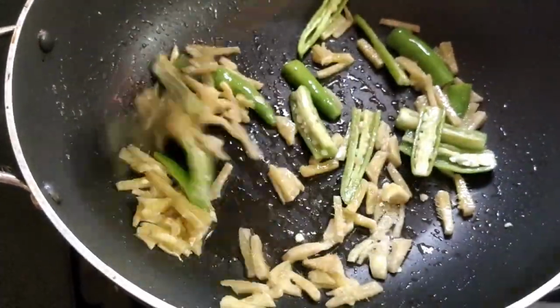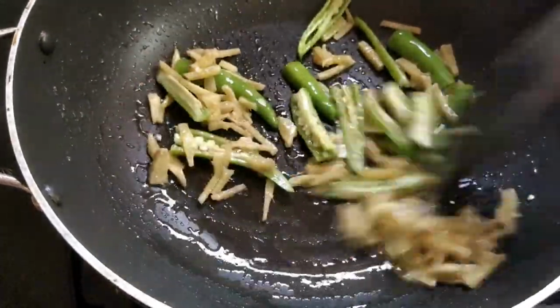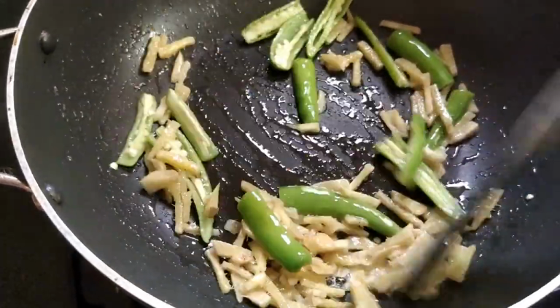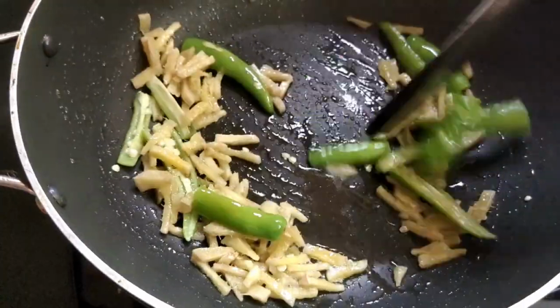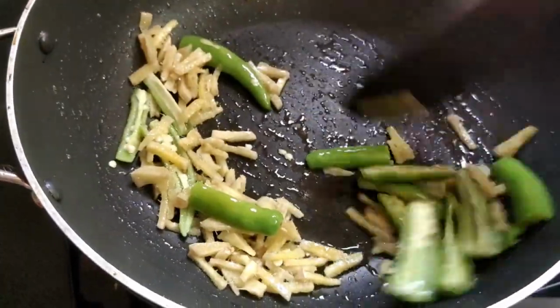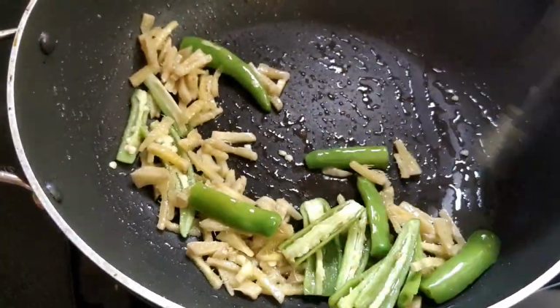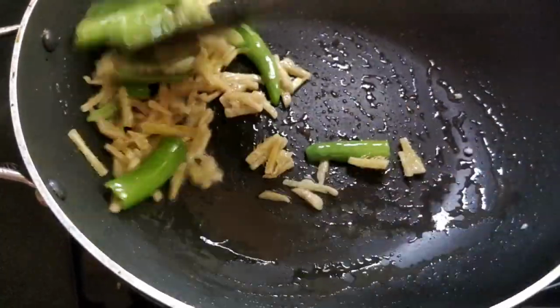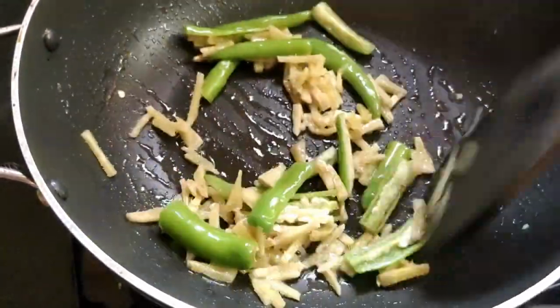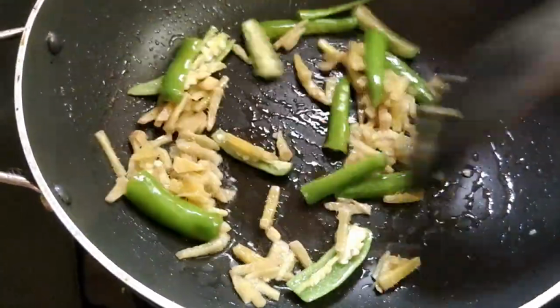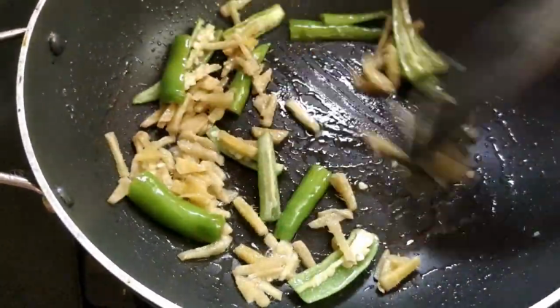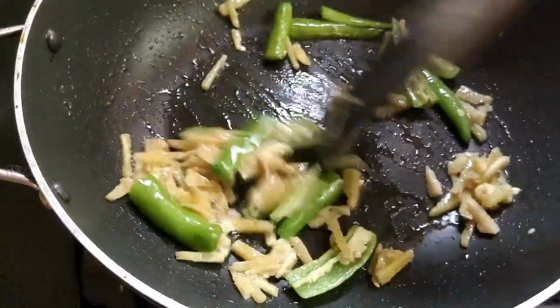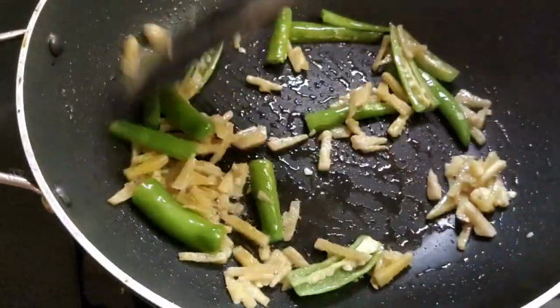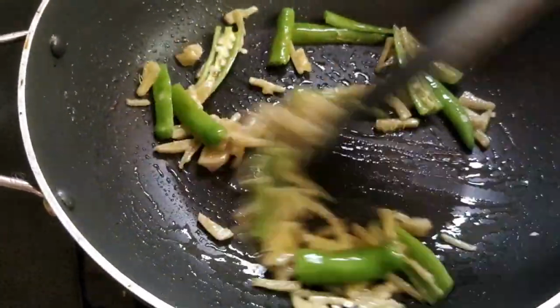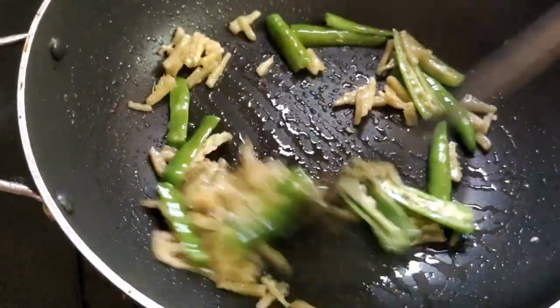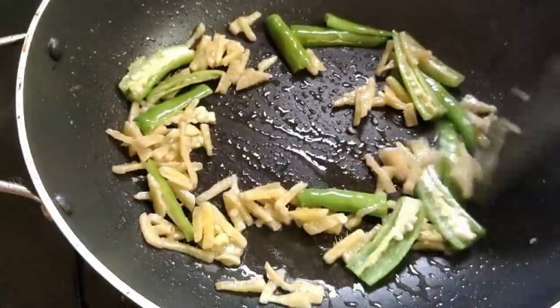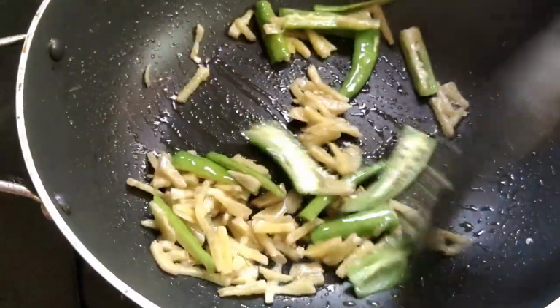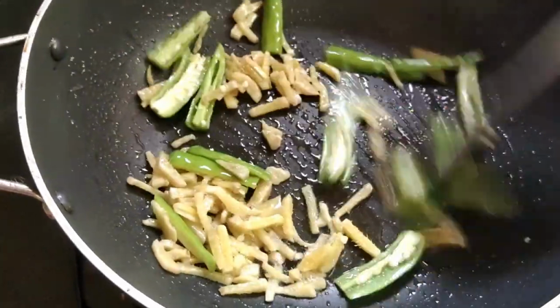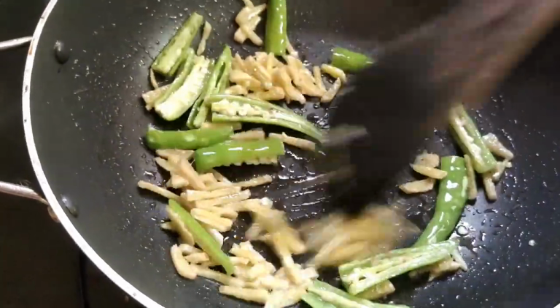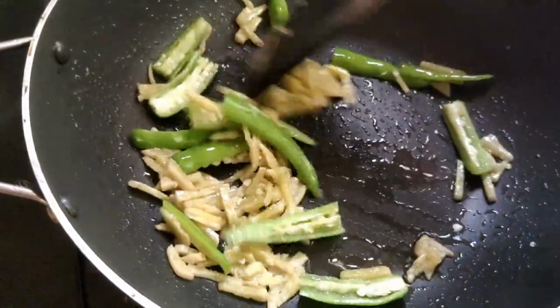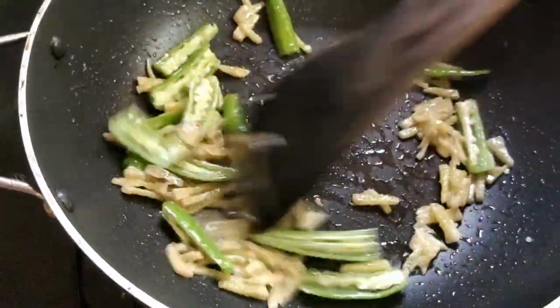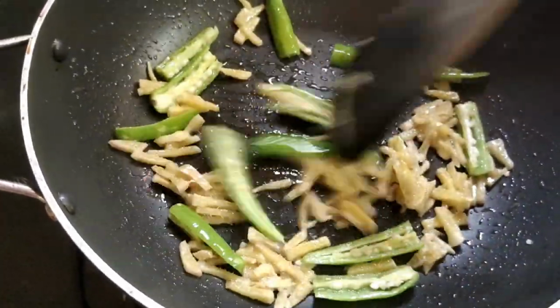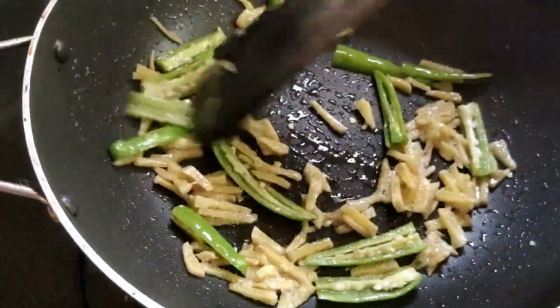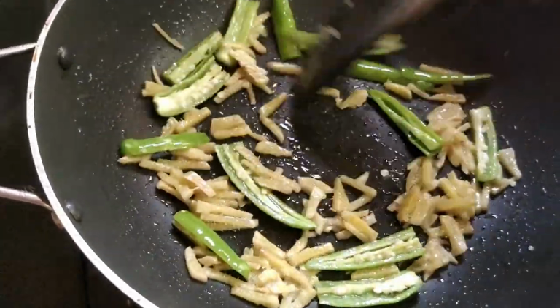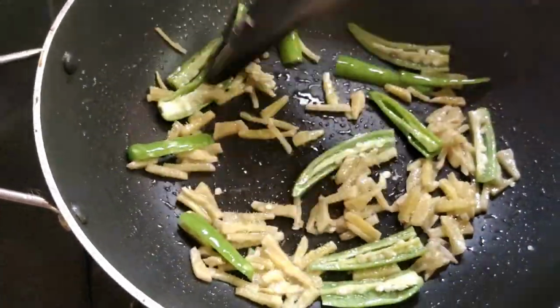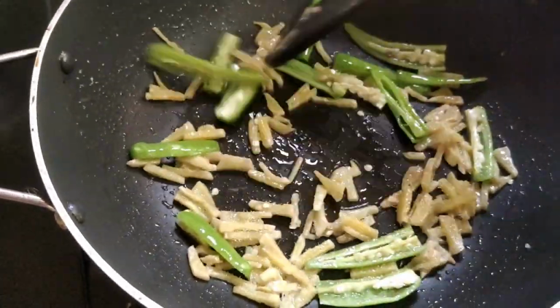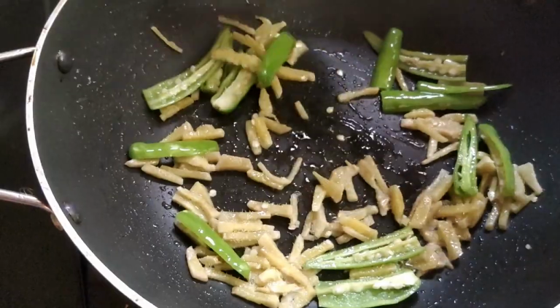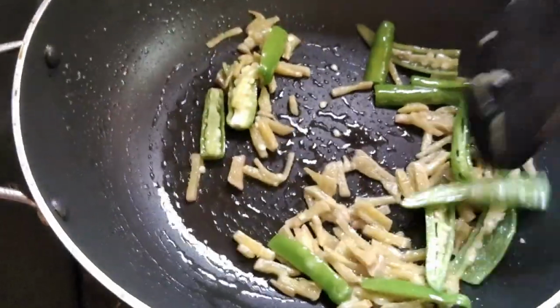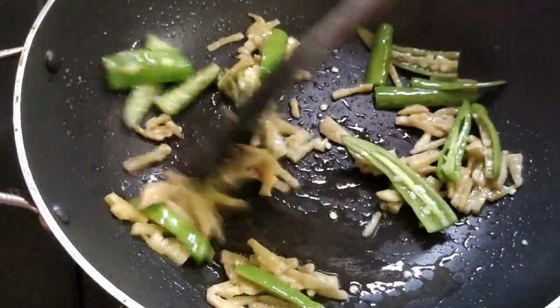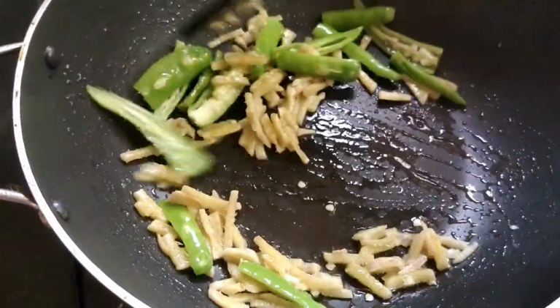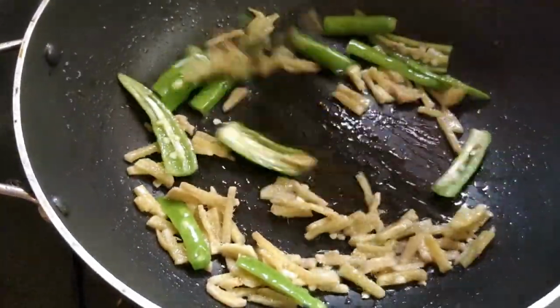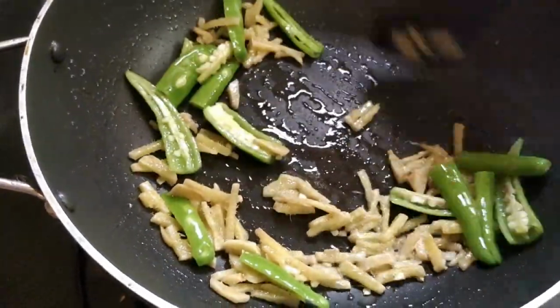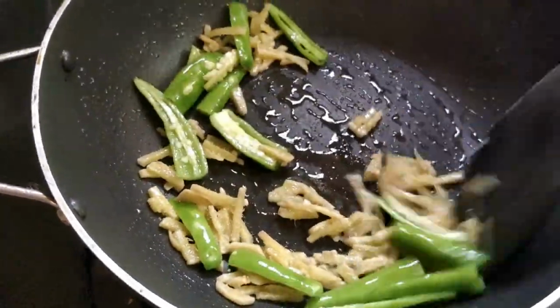There is a lot of salt, but the salt is very small. That is why we are going to balance the salt taste.